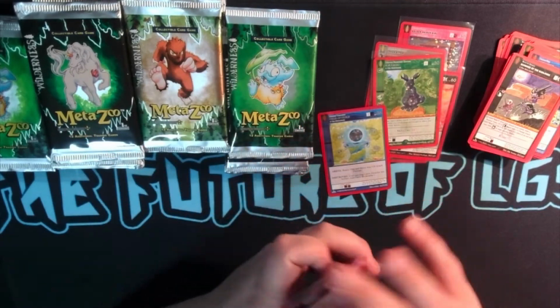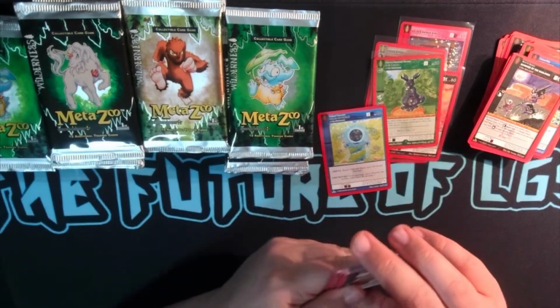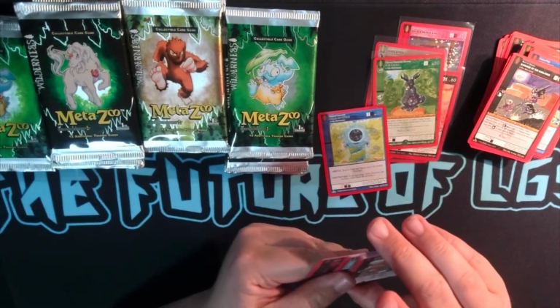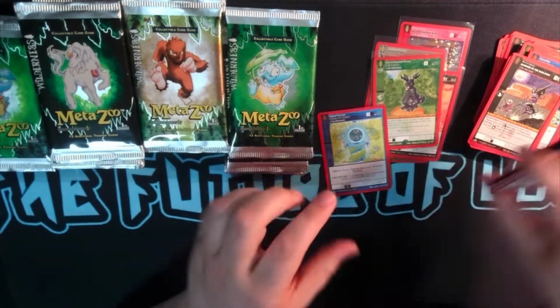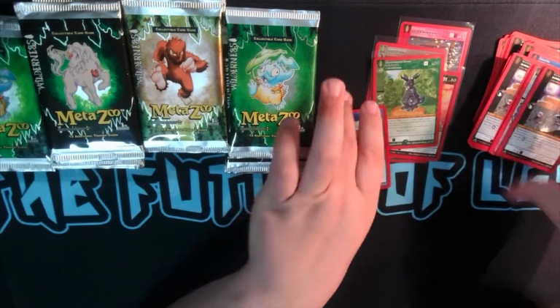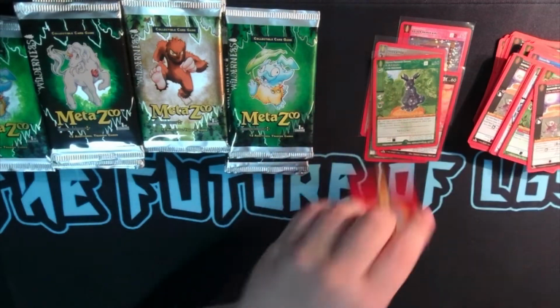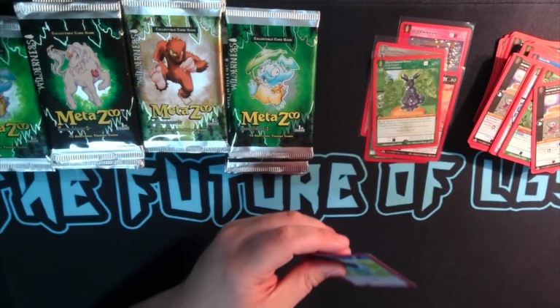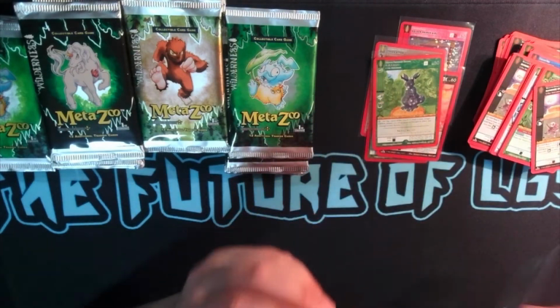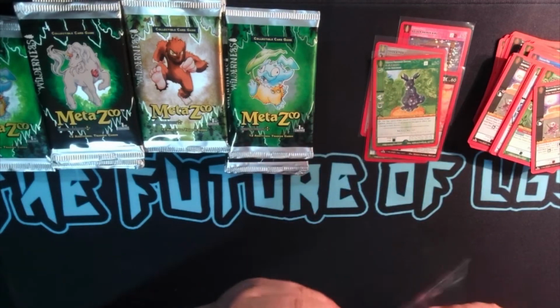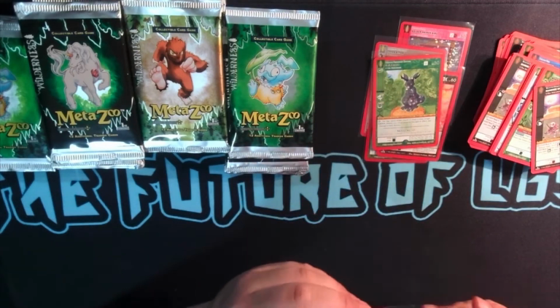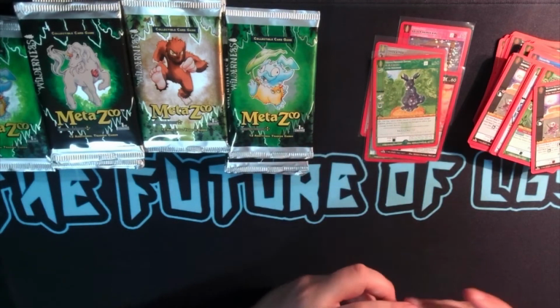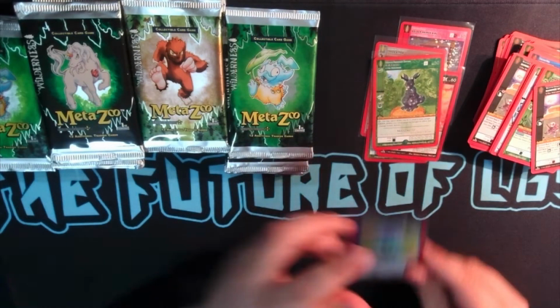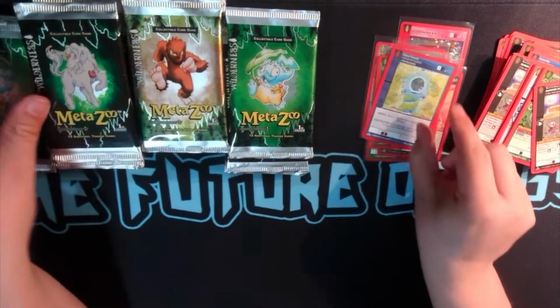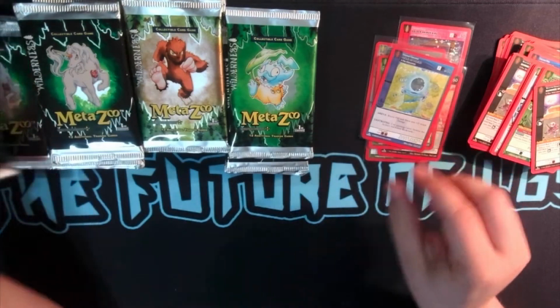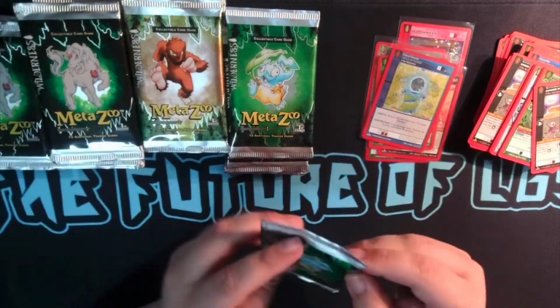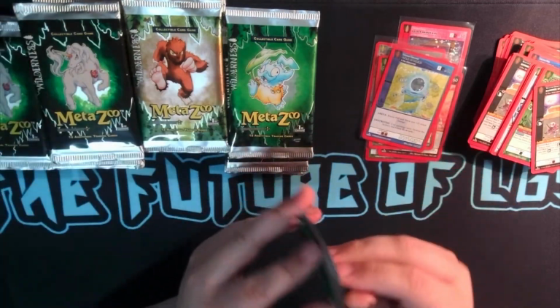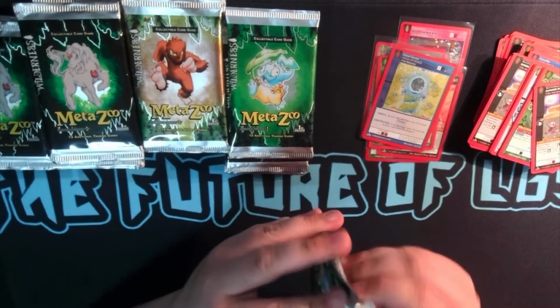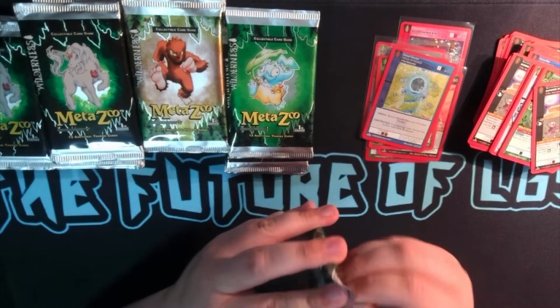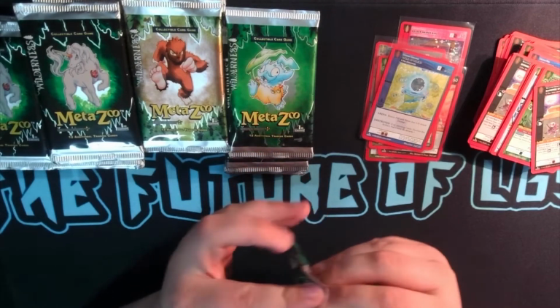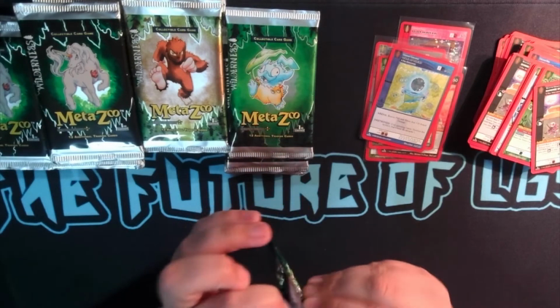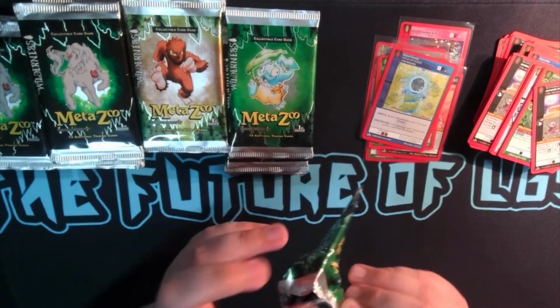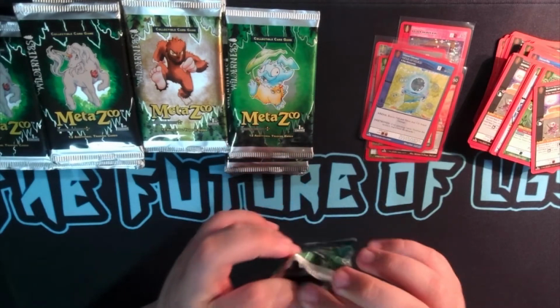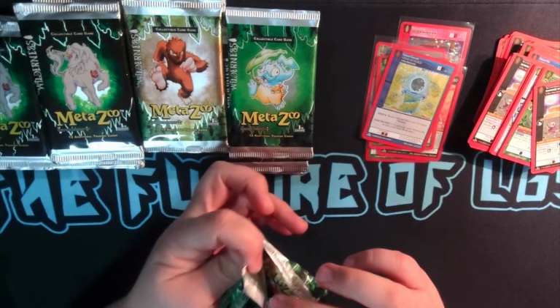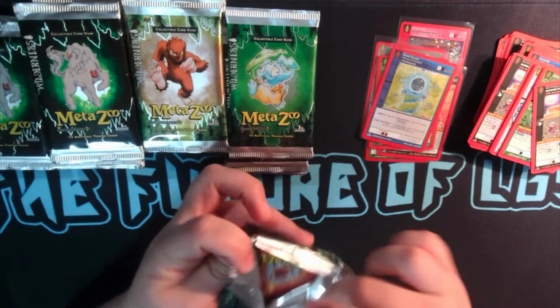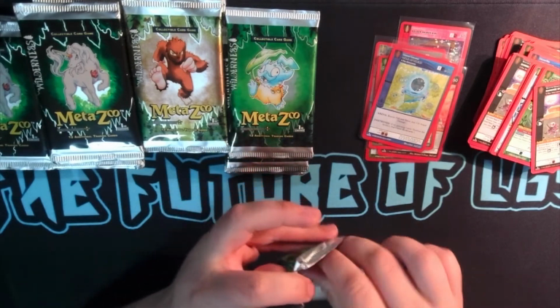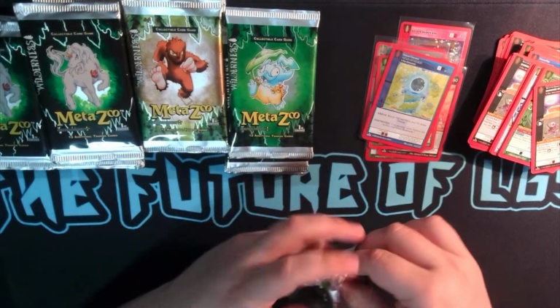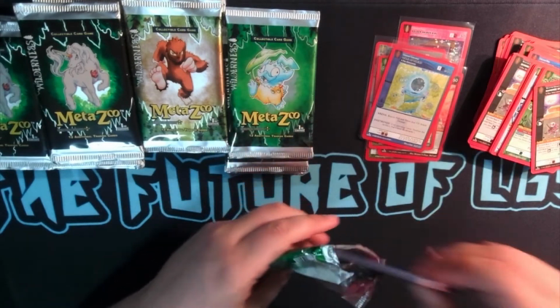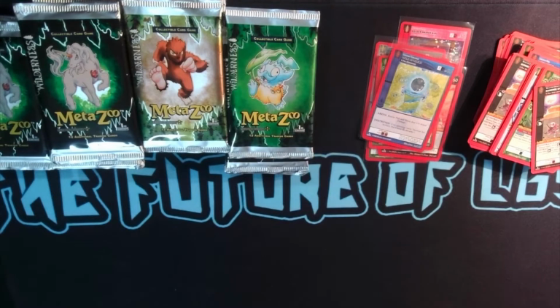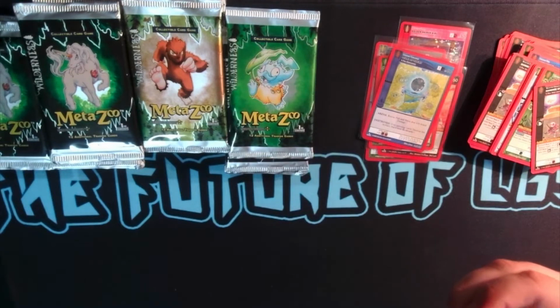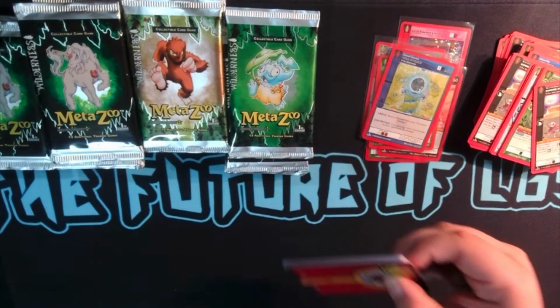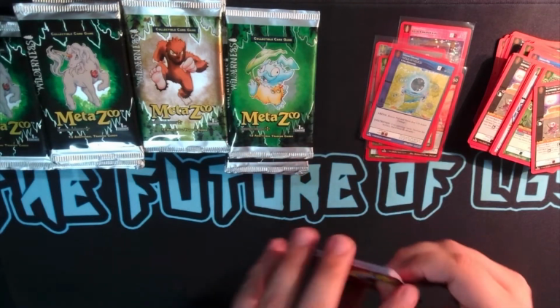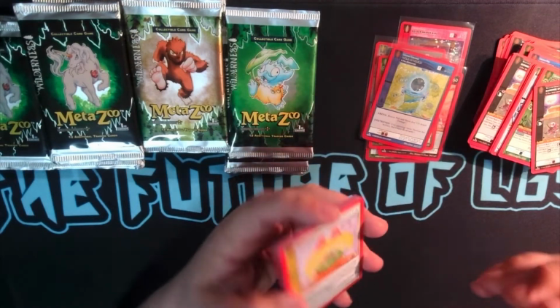One thing I don't like about this set — look at the reverse on this. There's like no reverse. It's kind of ridiculous, in my opinion. It's kind of like Flesh and Blood where you can barely tell it's foil. Some of the cold foils are sometimes so hard to tell that the card is foil. But that's alright.